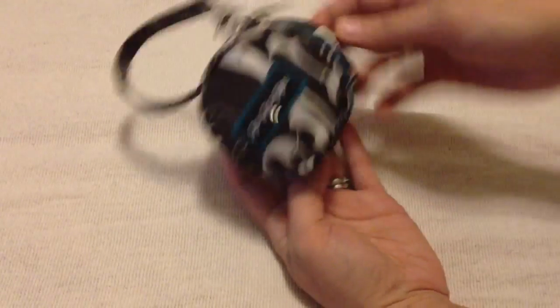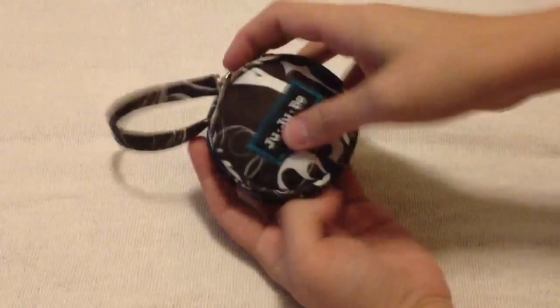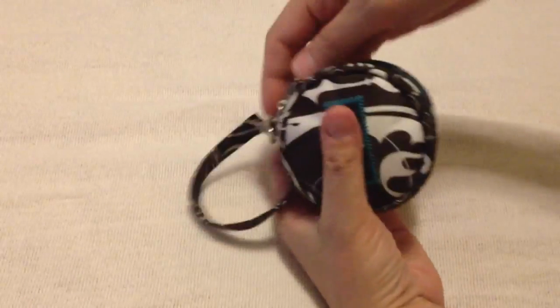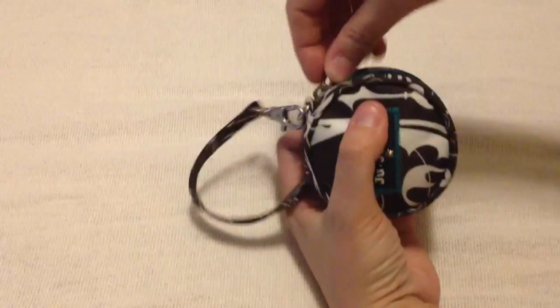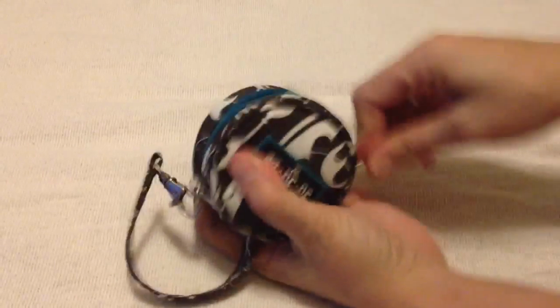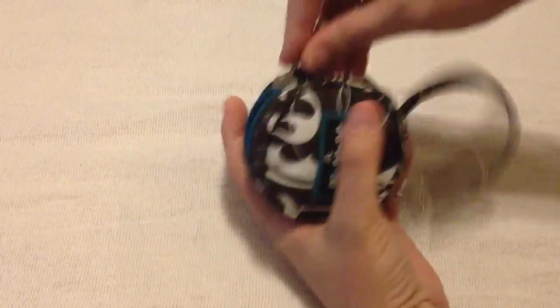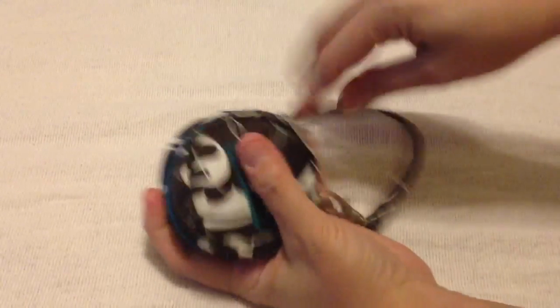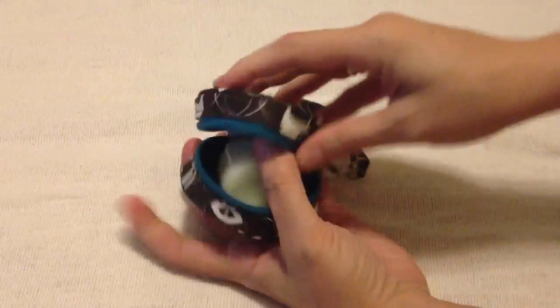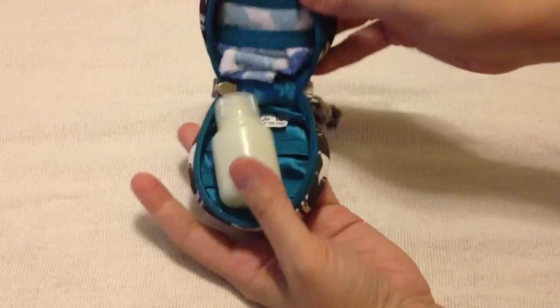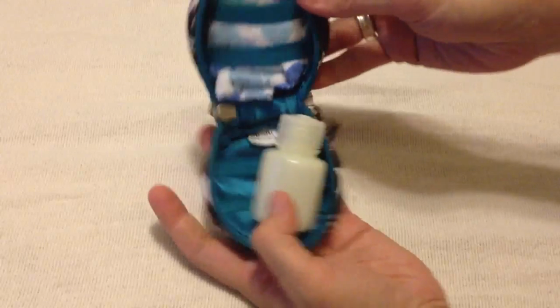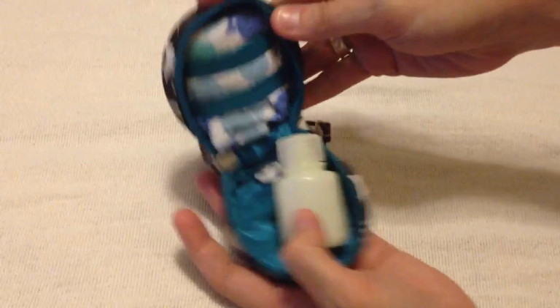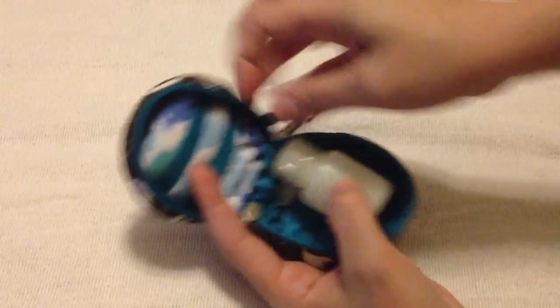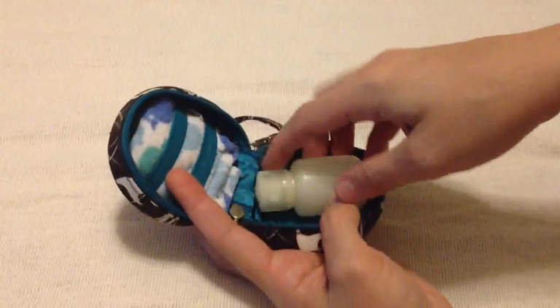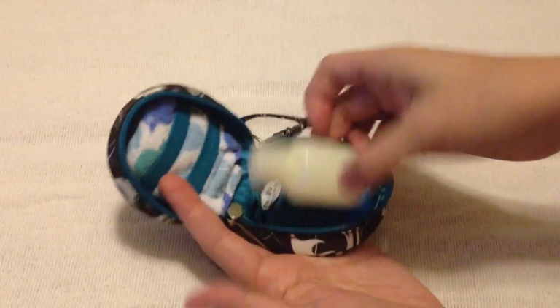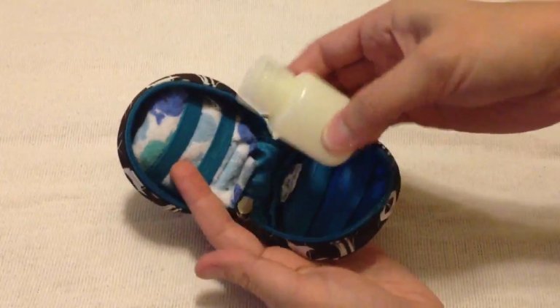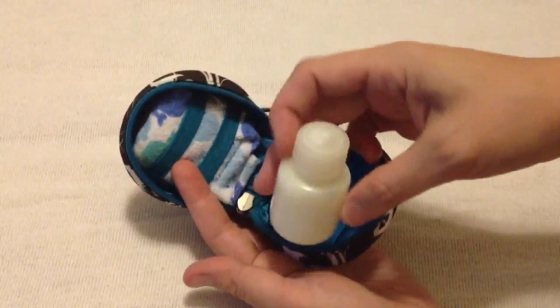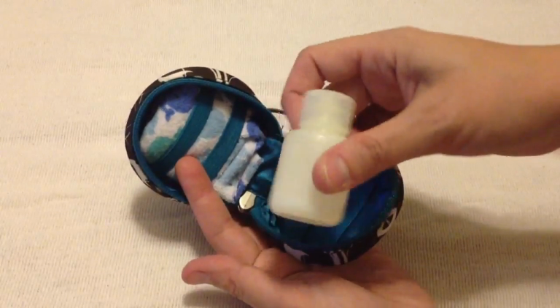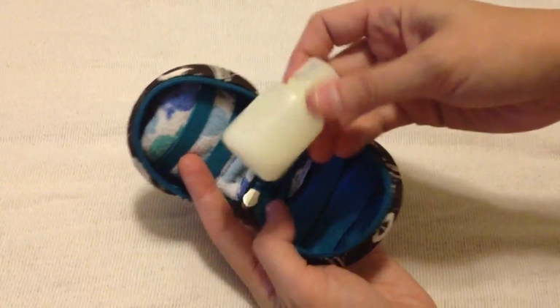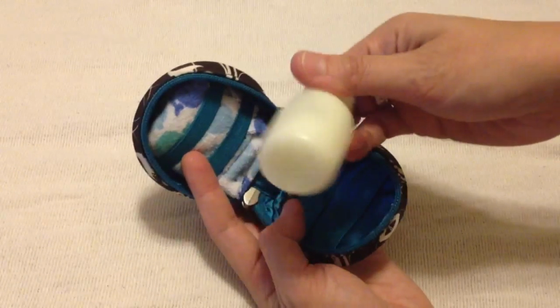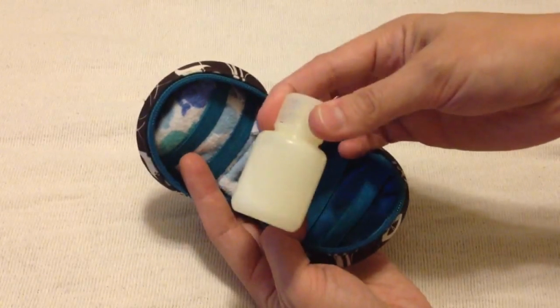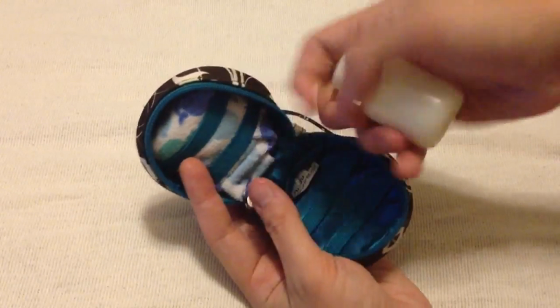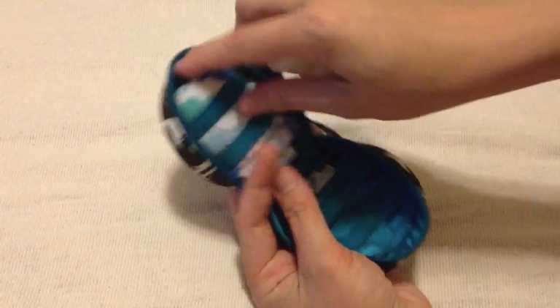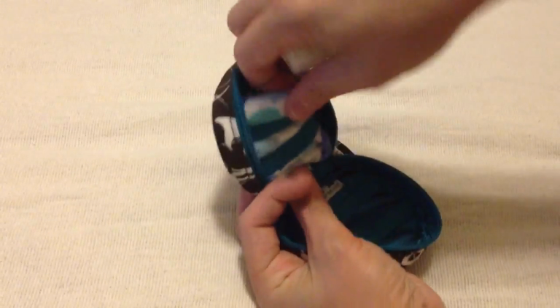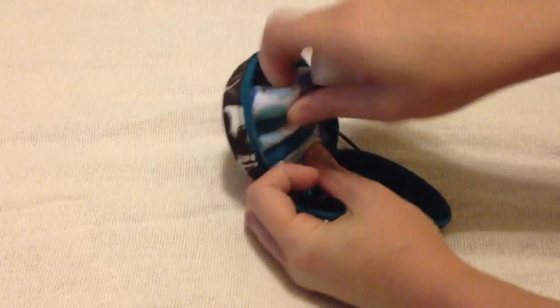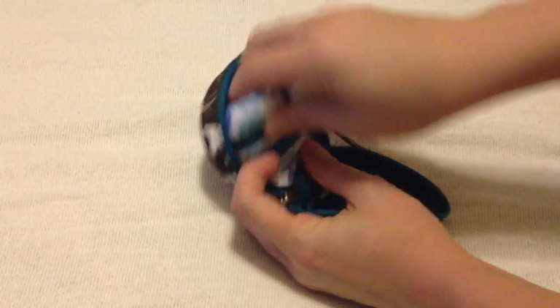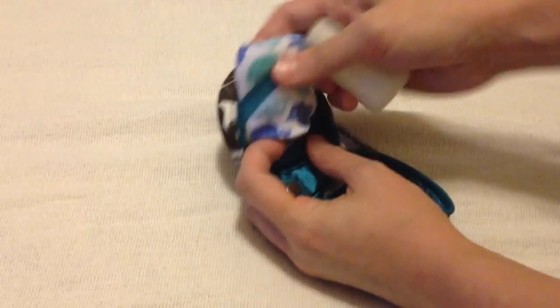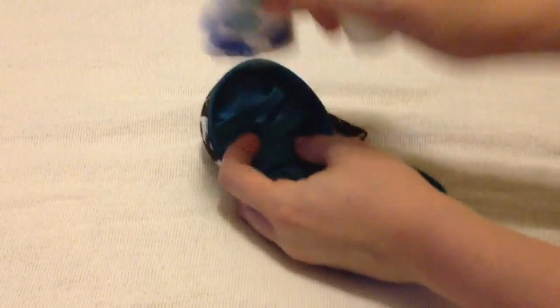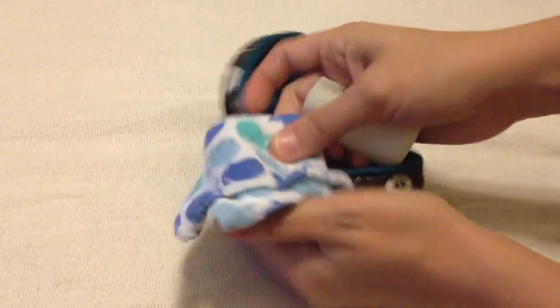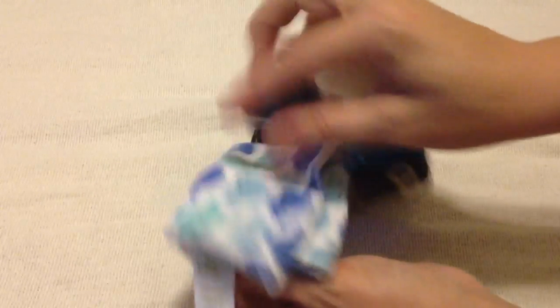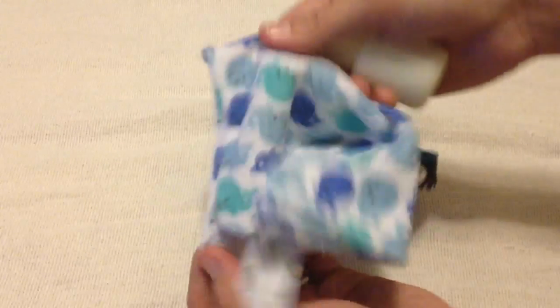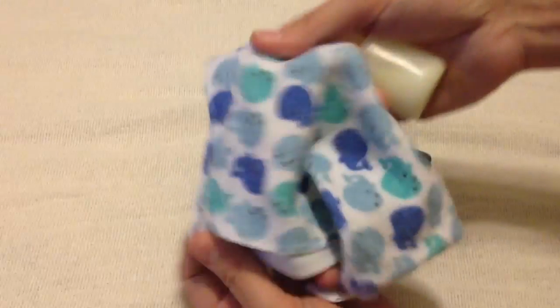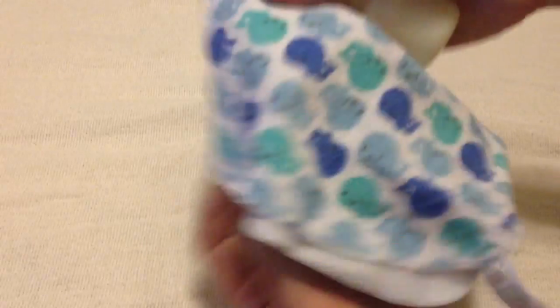This one is great for travel too. It is a baby bath kit, so it has a small little travel bottle that I filled with some baby shampoo, and then there is a full-size little baby washcloth.